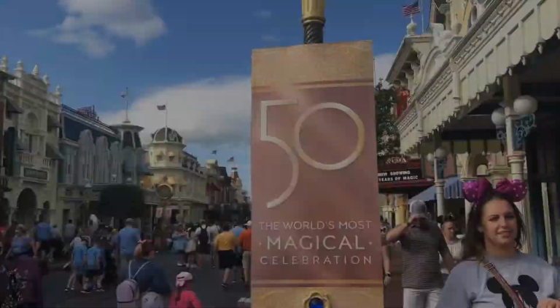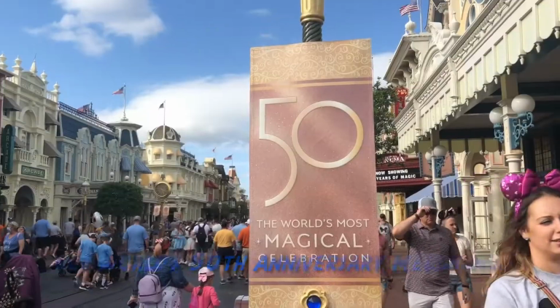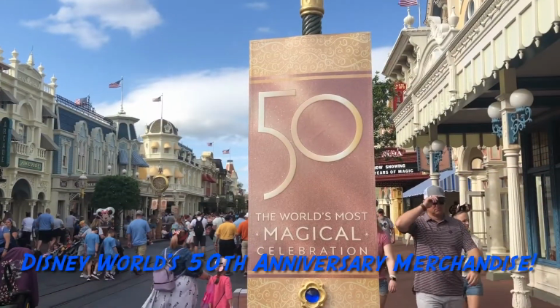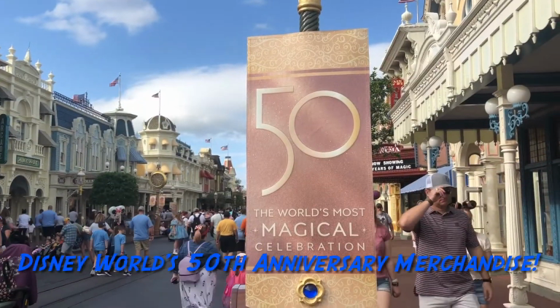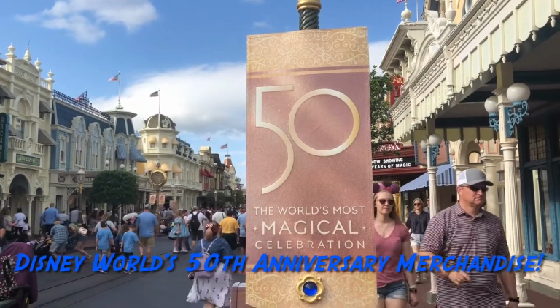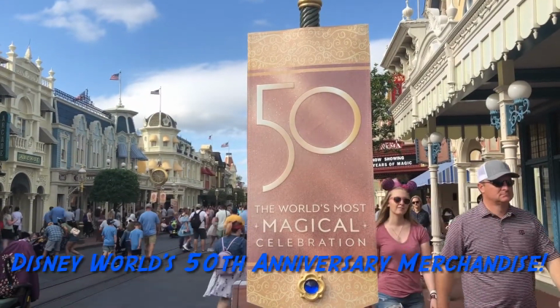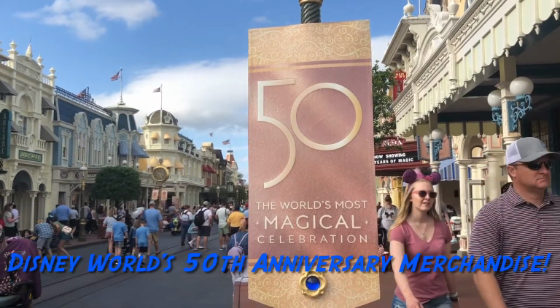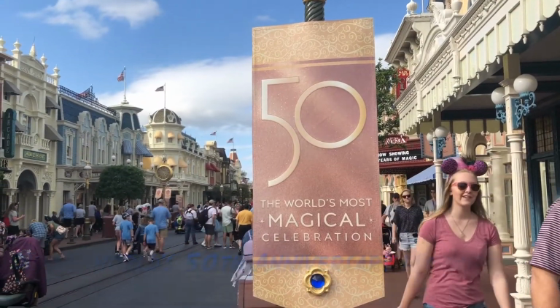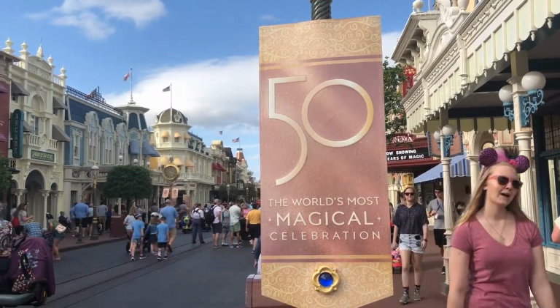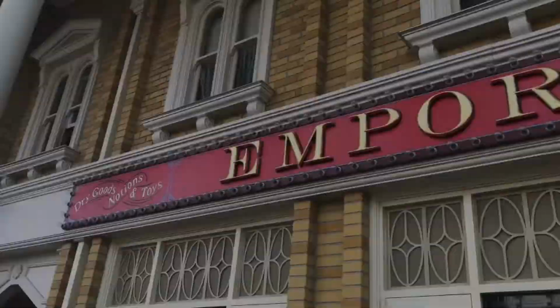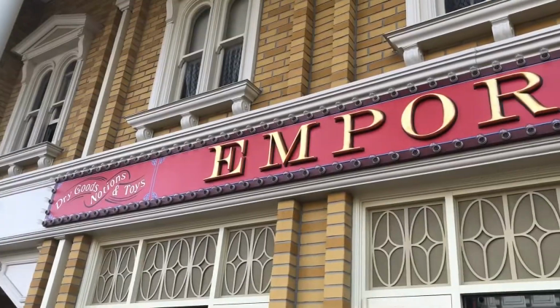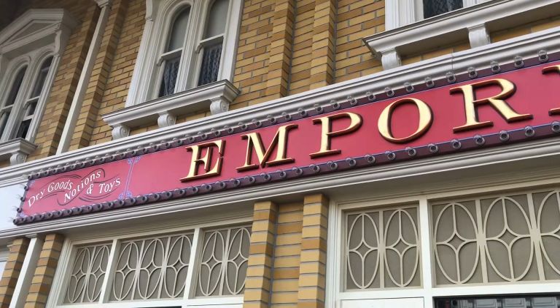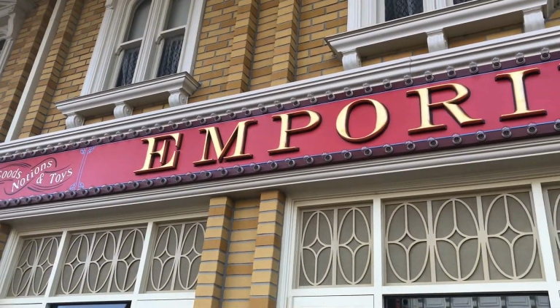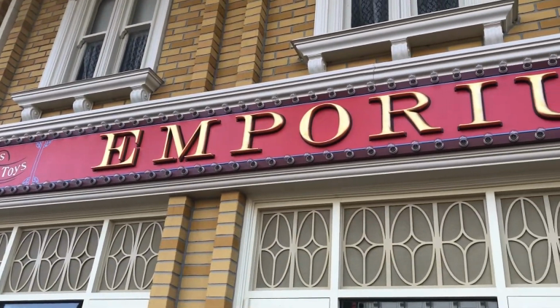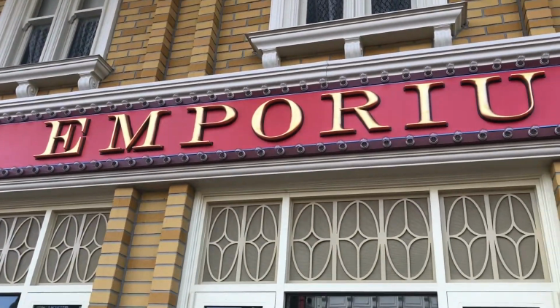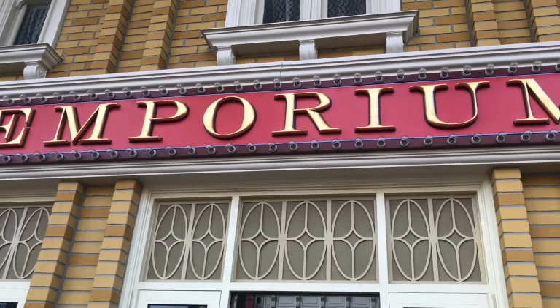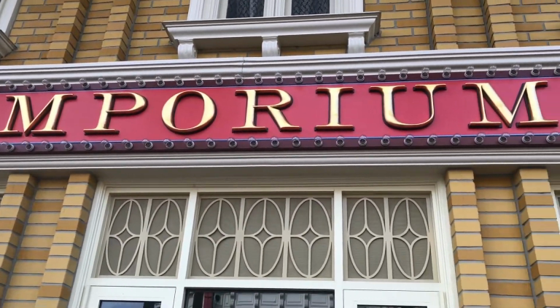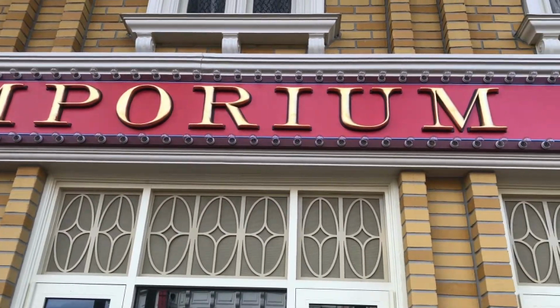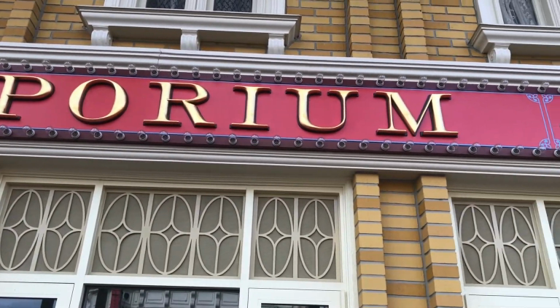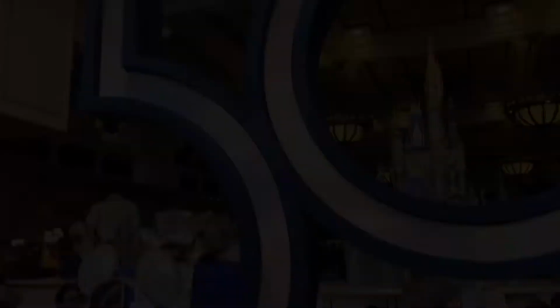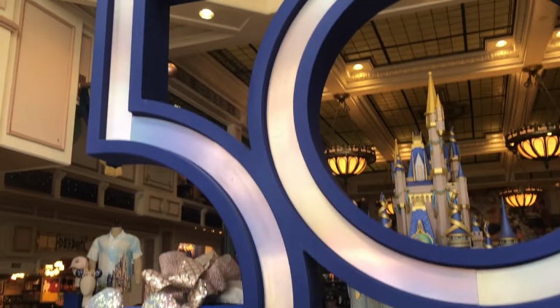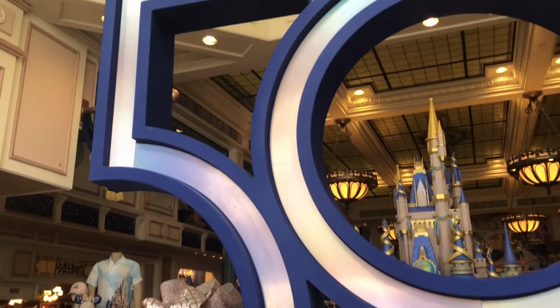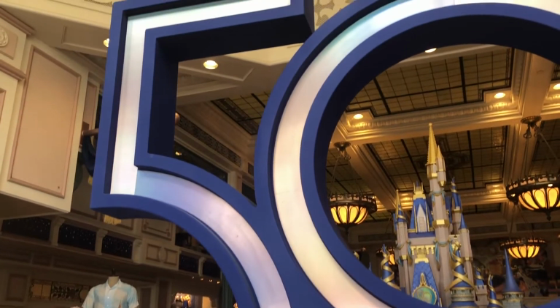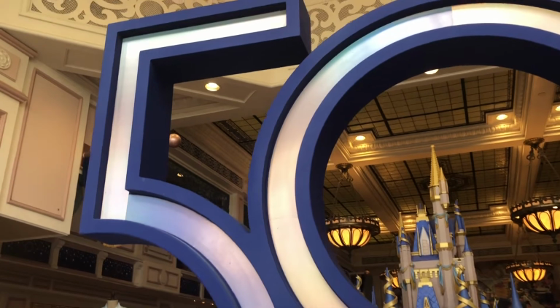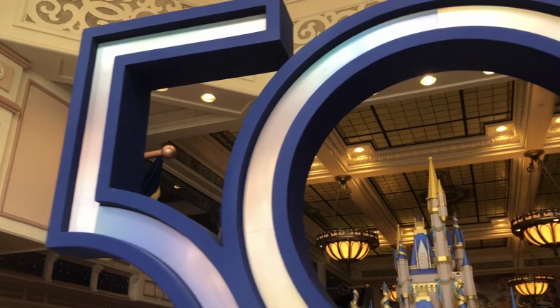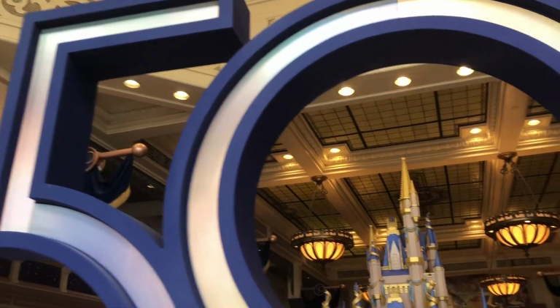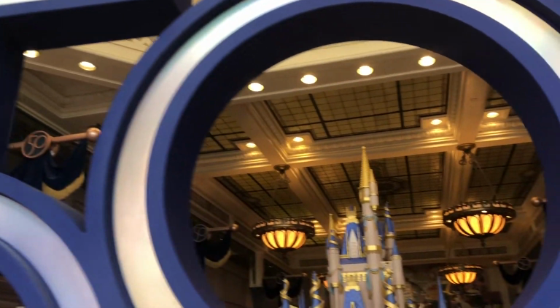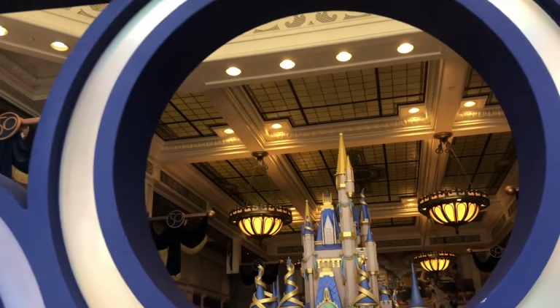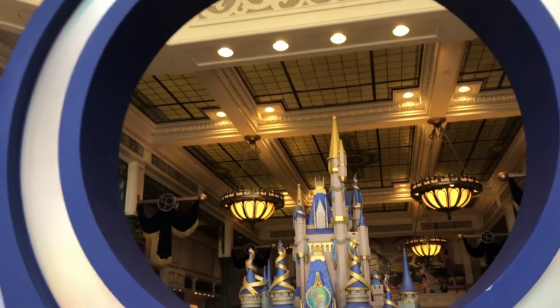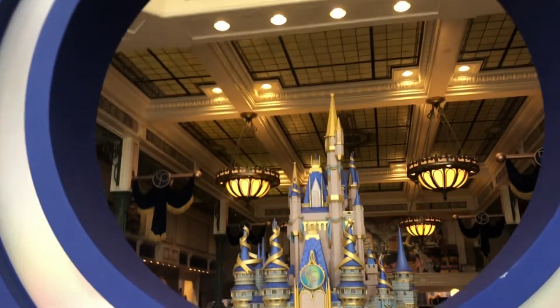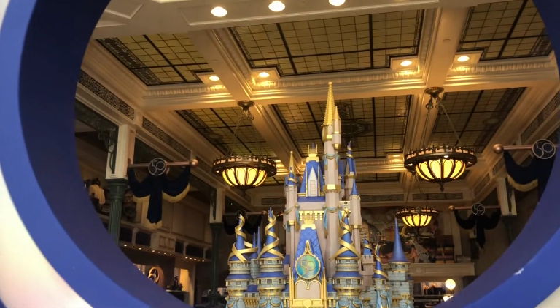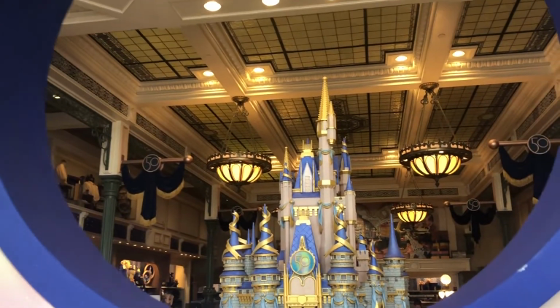It's the 50th anniversary at Disney World, which means it's time to go into the Emporium and take a look at the new merchandise for the 50th anniversary. You're greeted by a ginormous 50th sign and a replica of the castle.